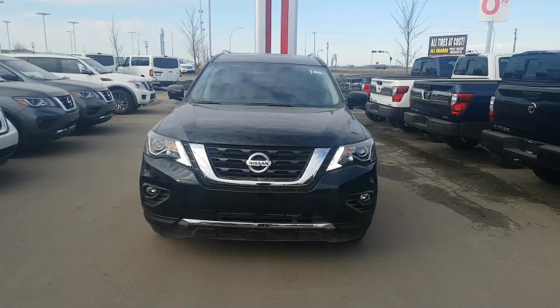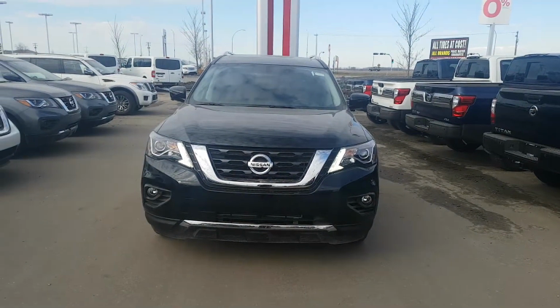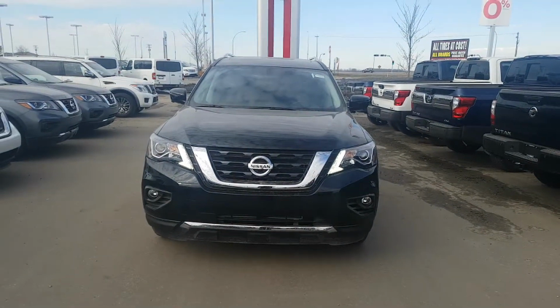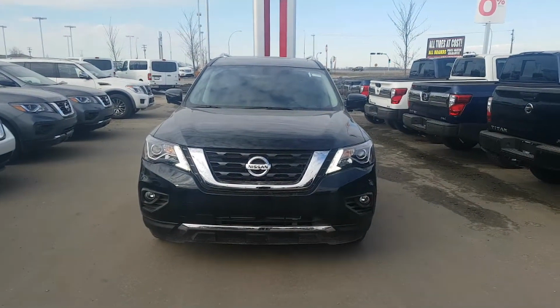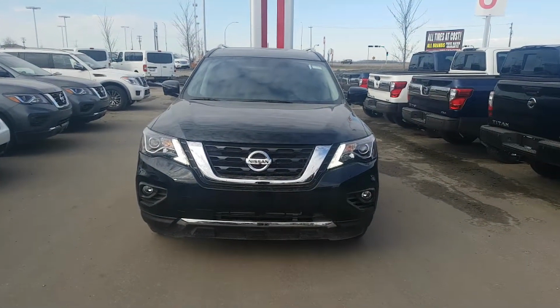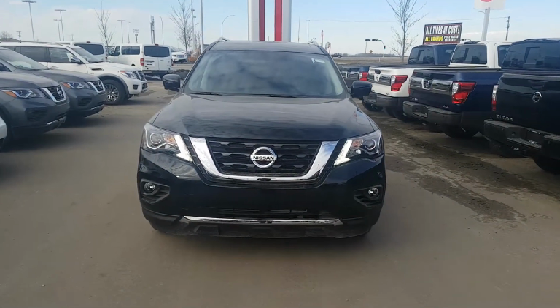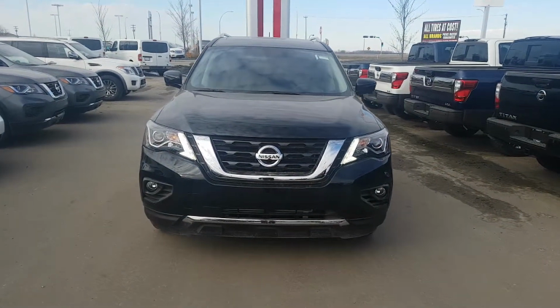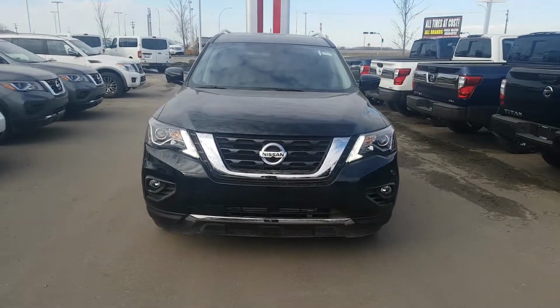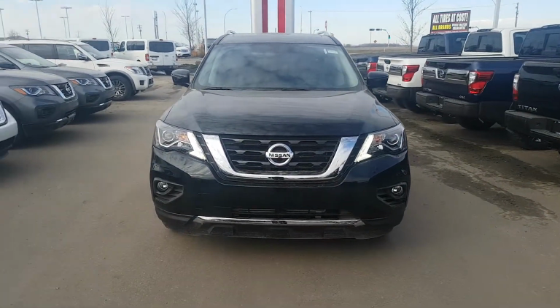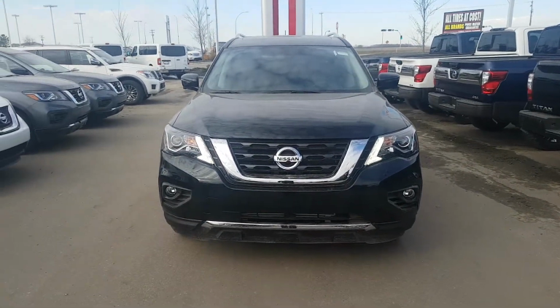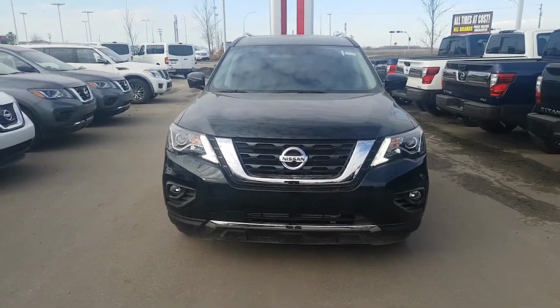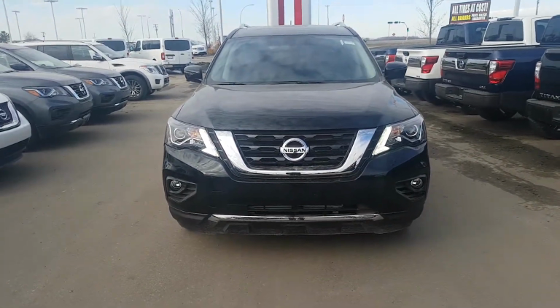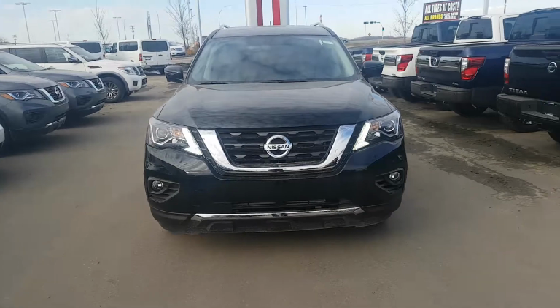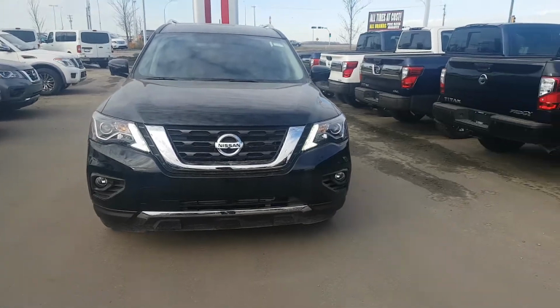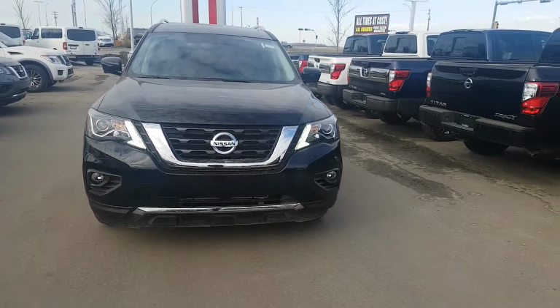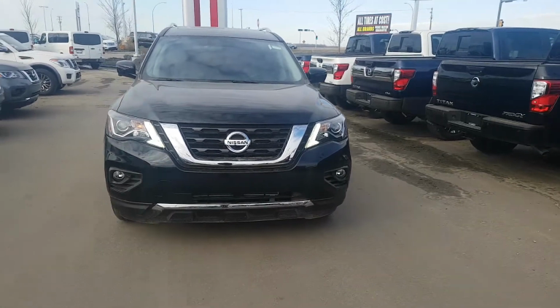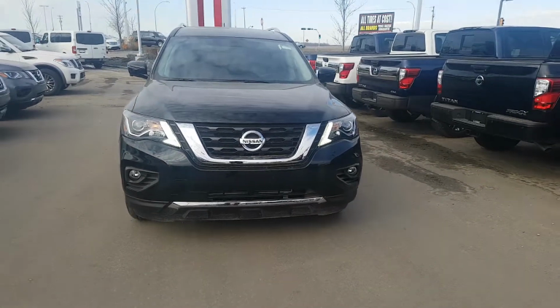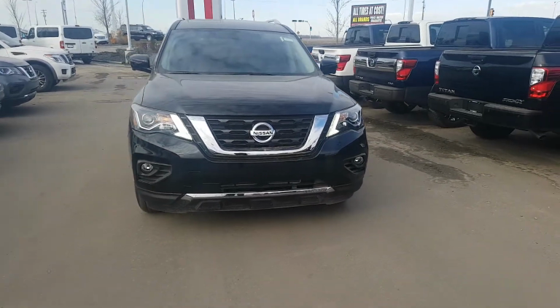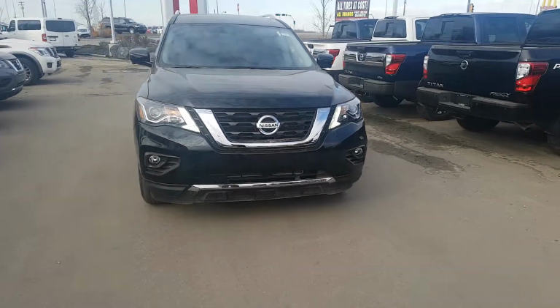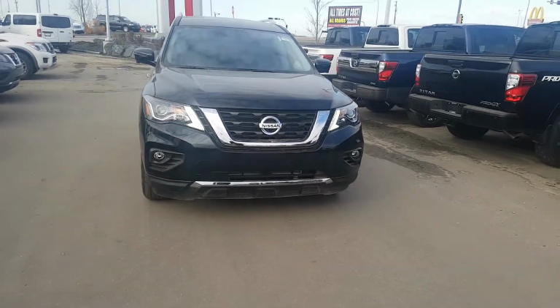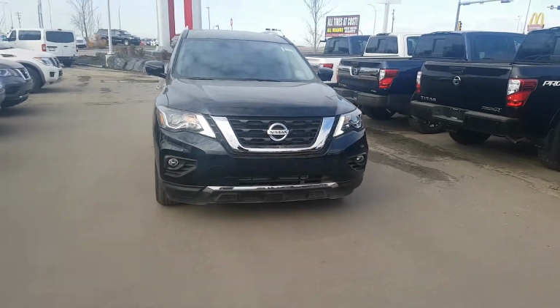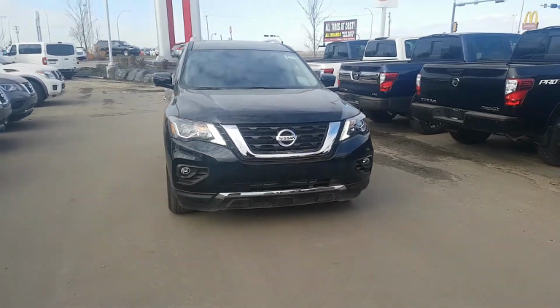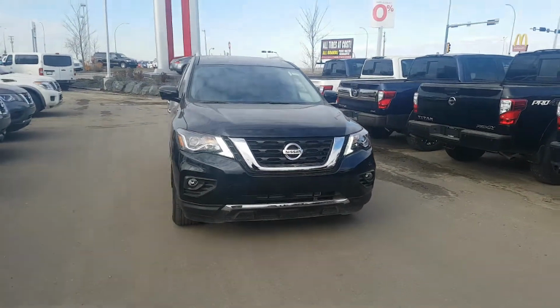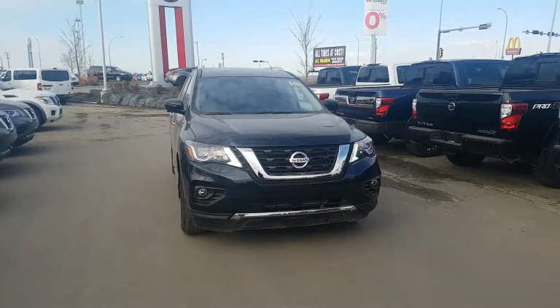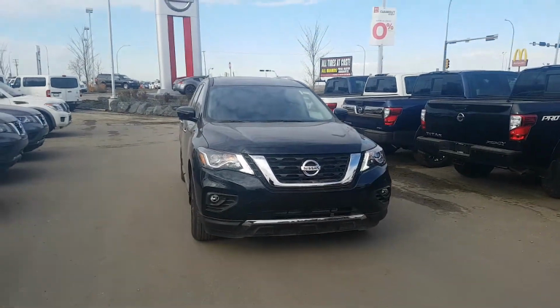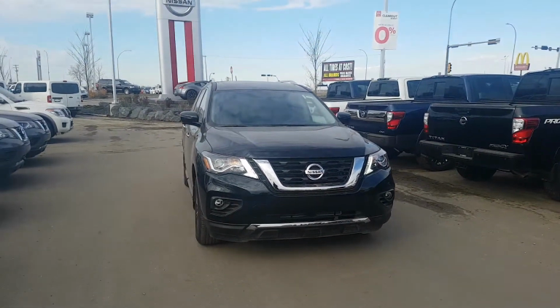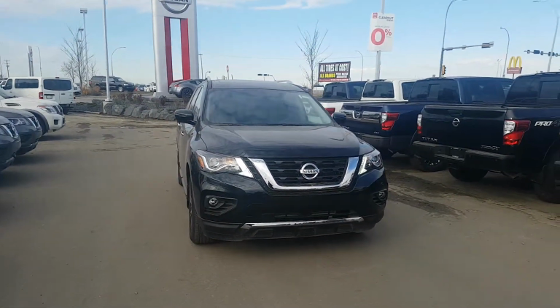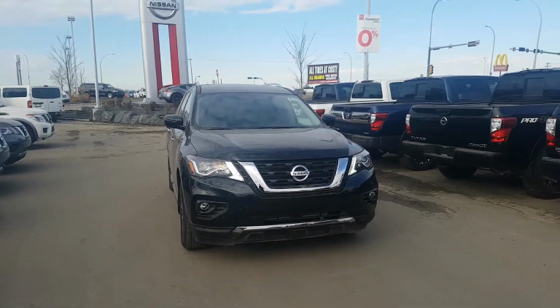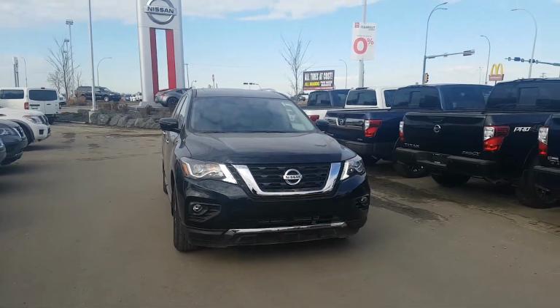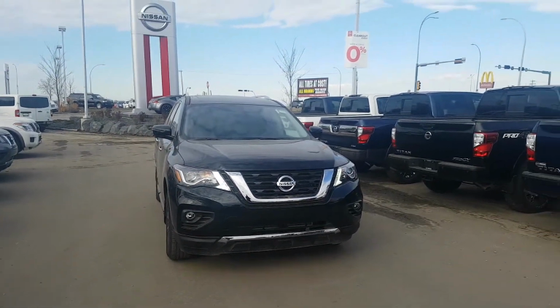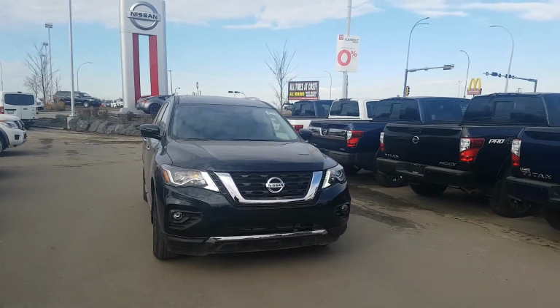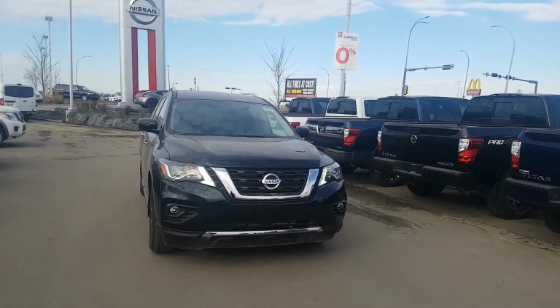Good morning Barry, this is Elwood from LA Nissan. Just wanted to send you the video that Anthony promised you for the 2018 Pathfinder SL trim level.